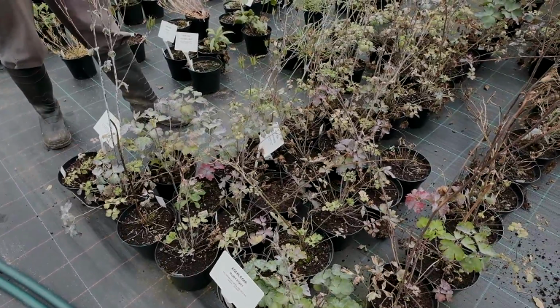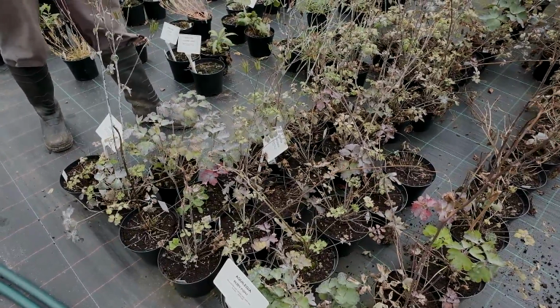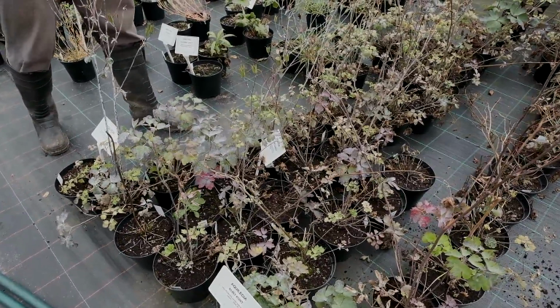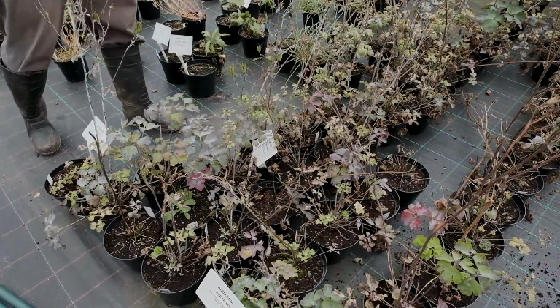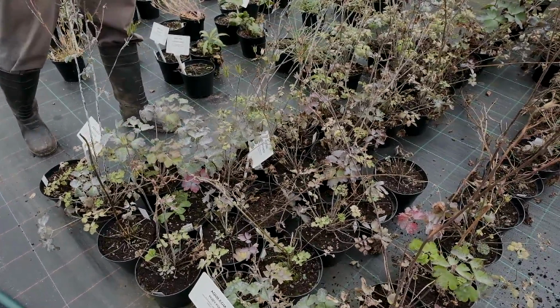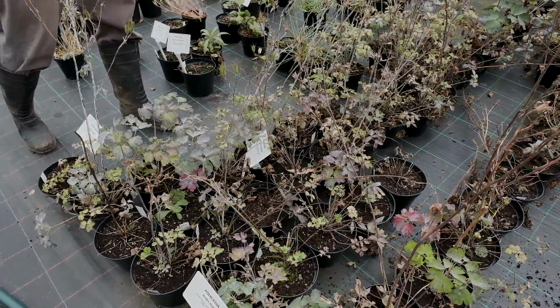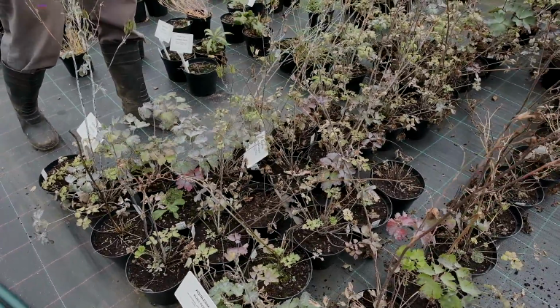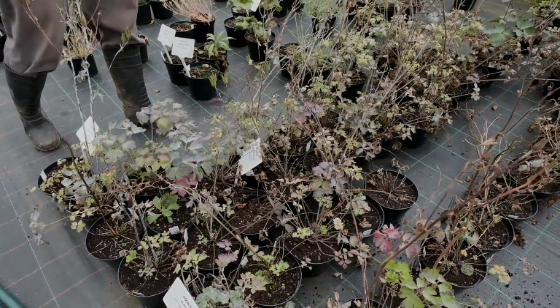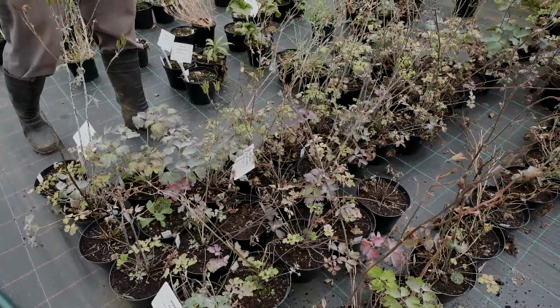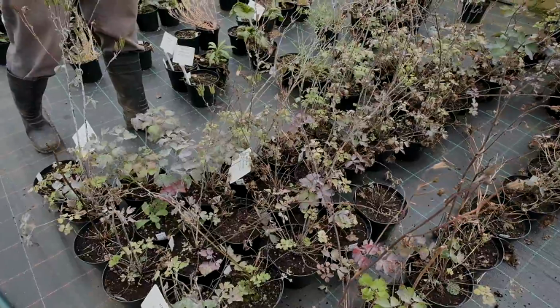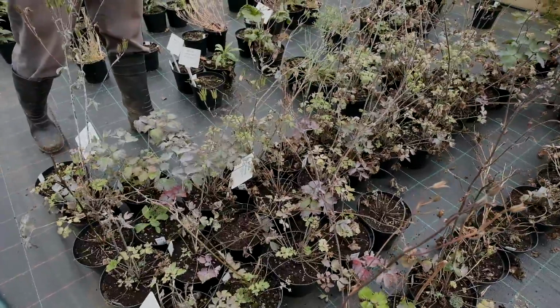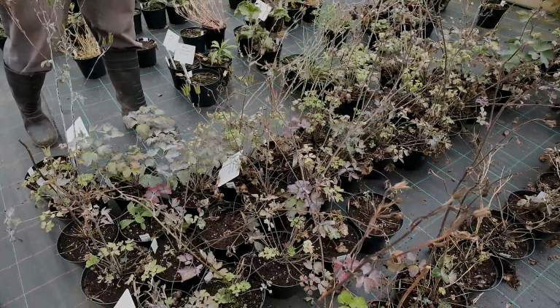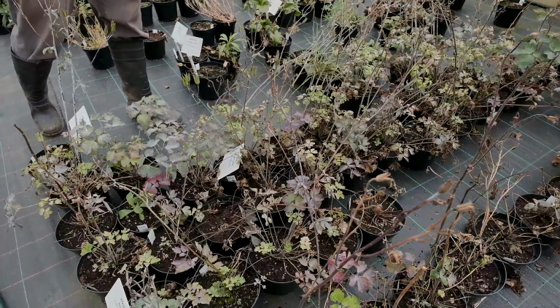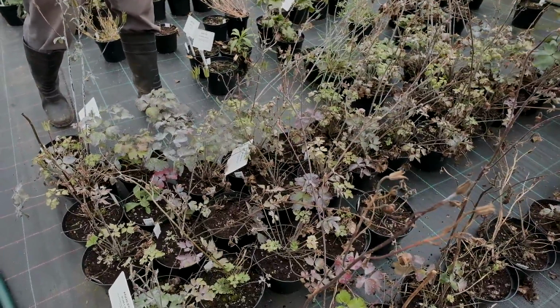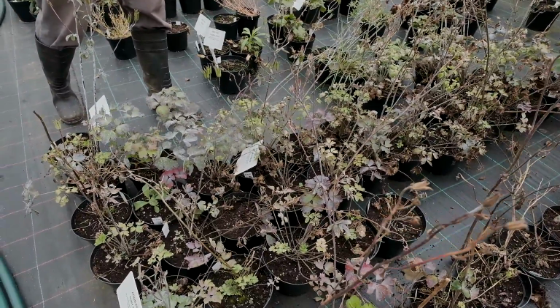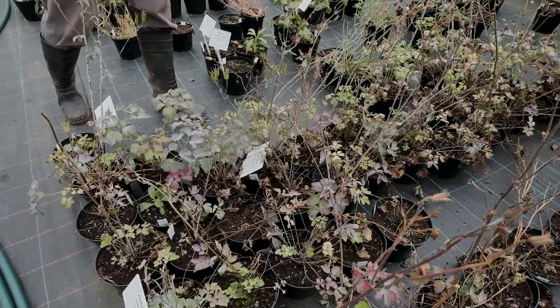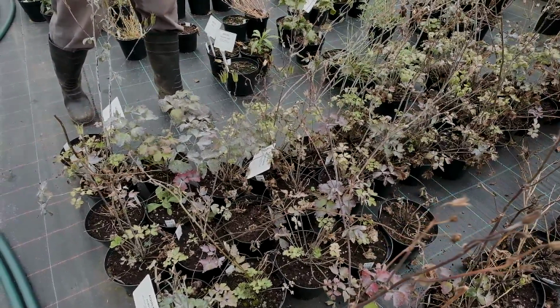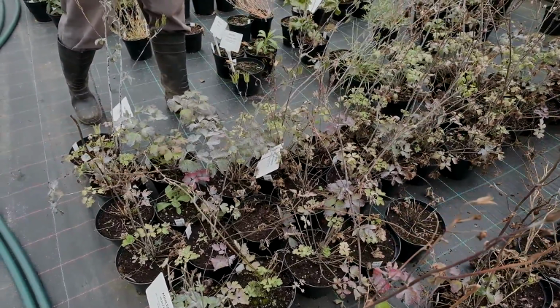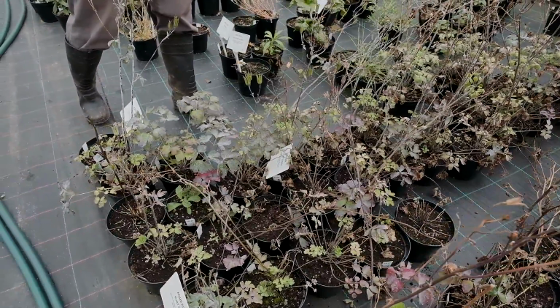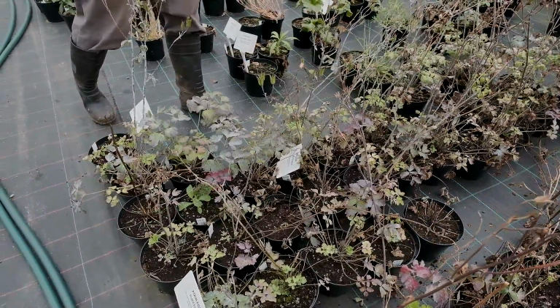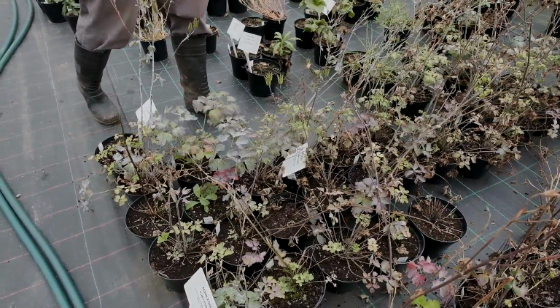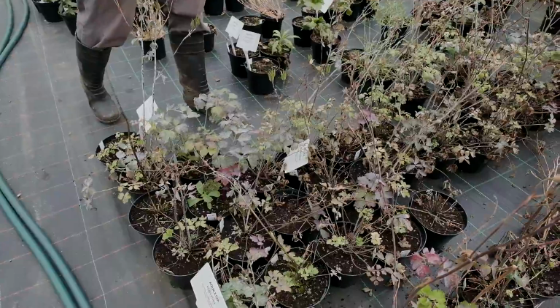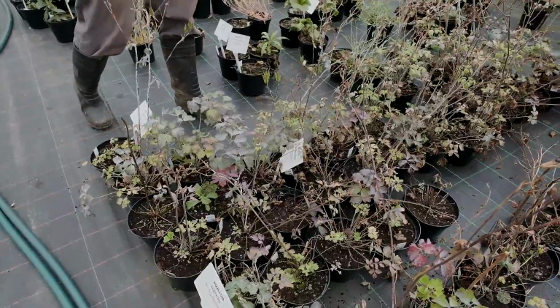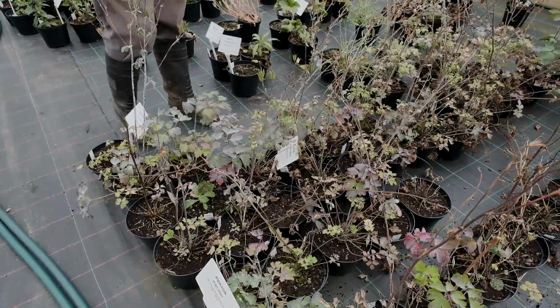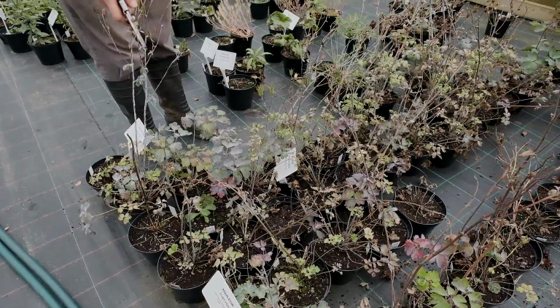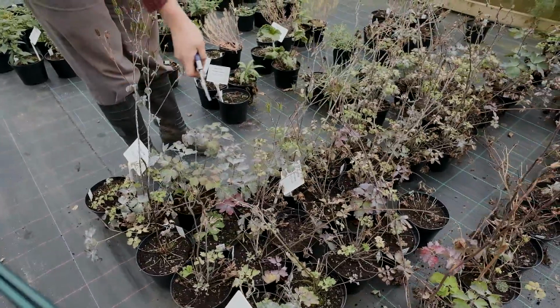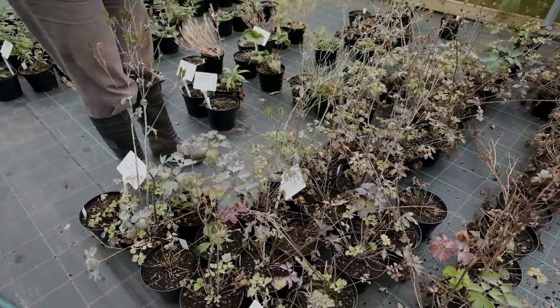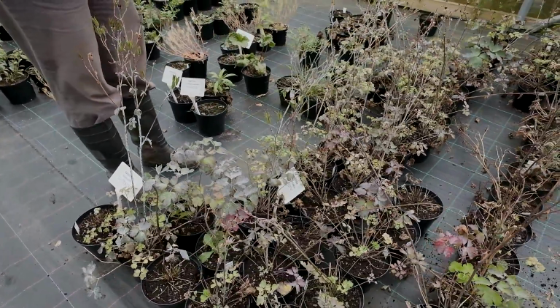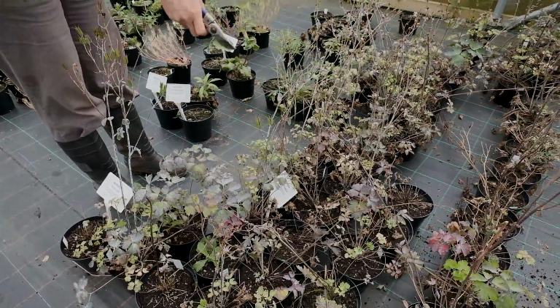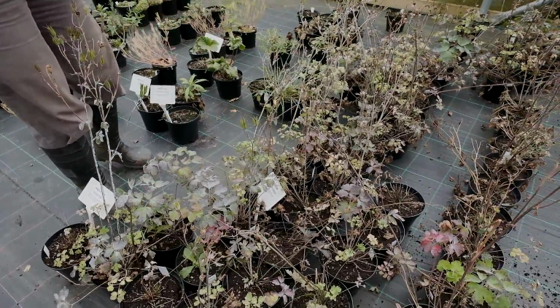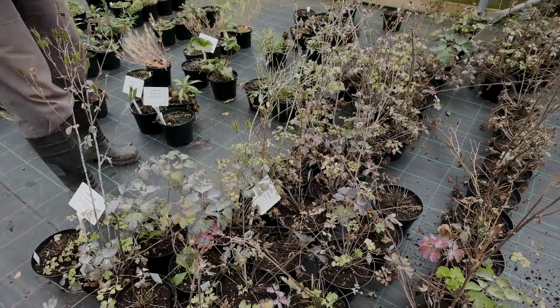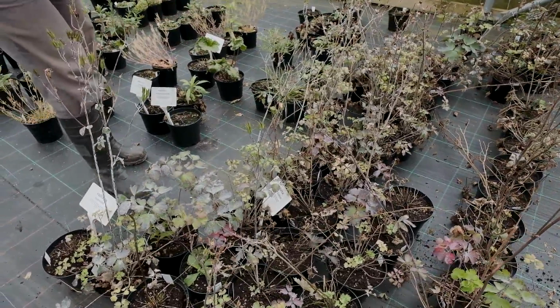Because these plants are in their infancy, we want to encourage them to grow big and strong and to focus on putting on new growth rather than creating seed. So we're going to cut all the seeds and the flowering stems off.